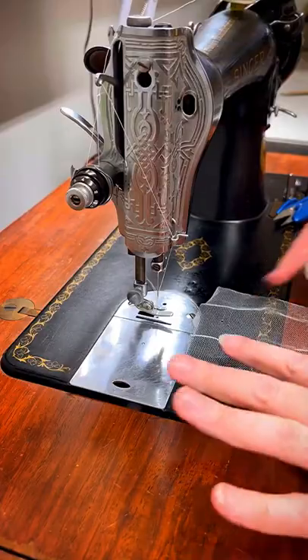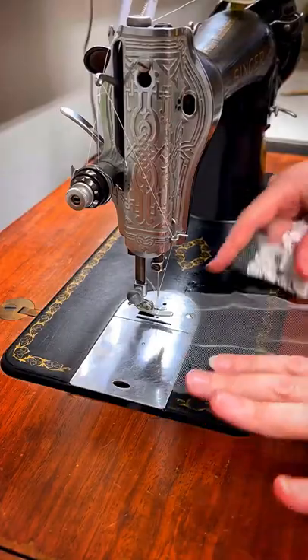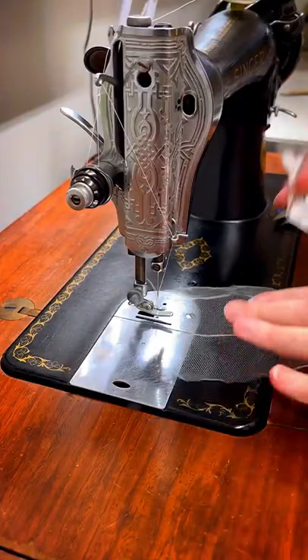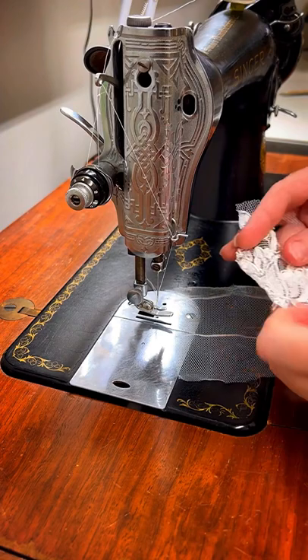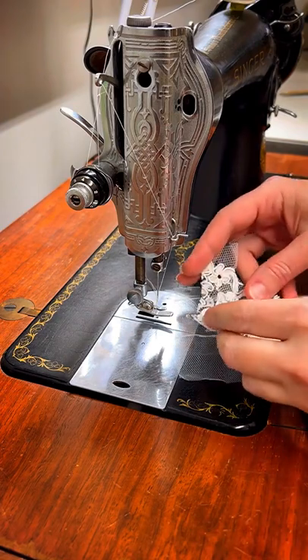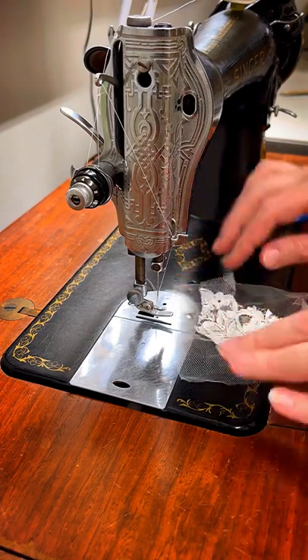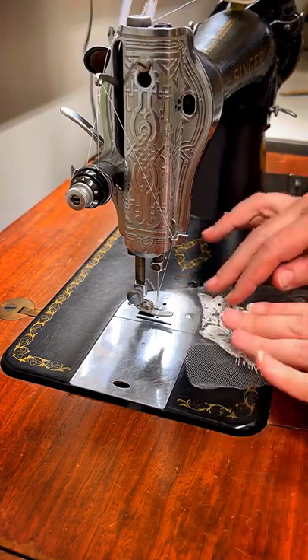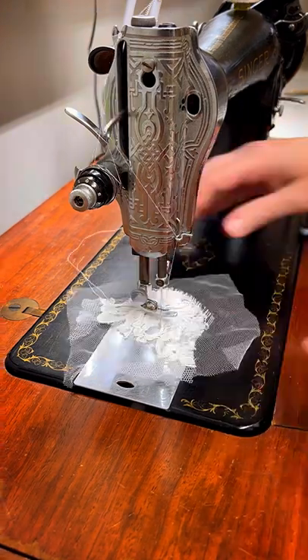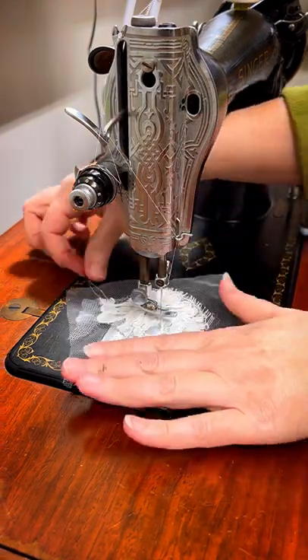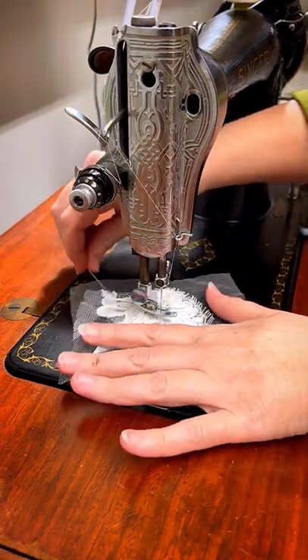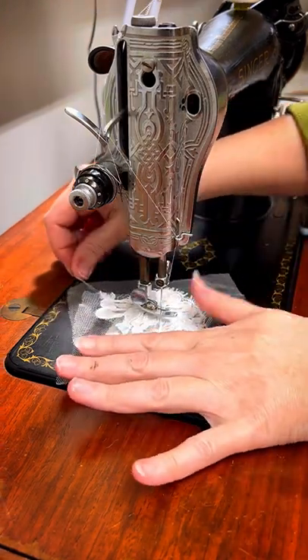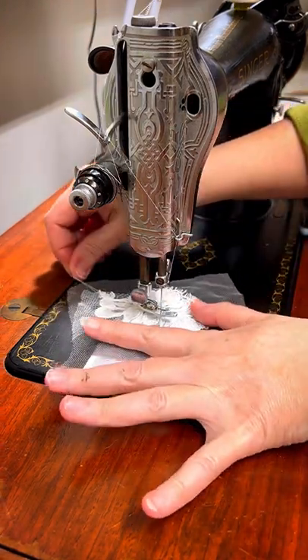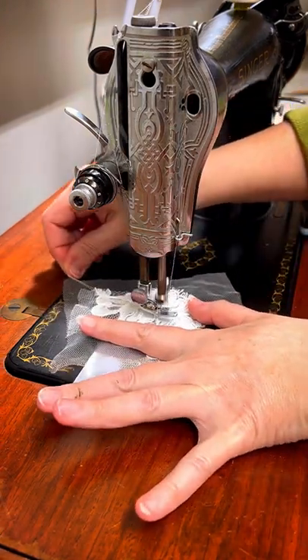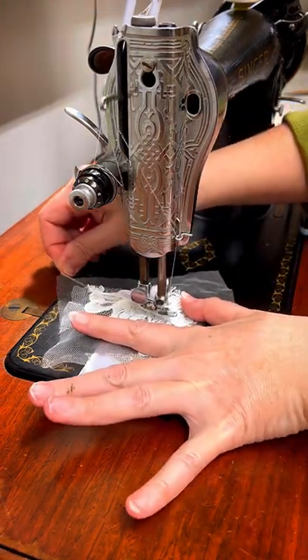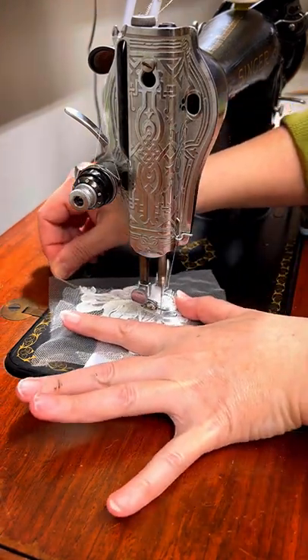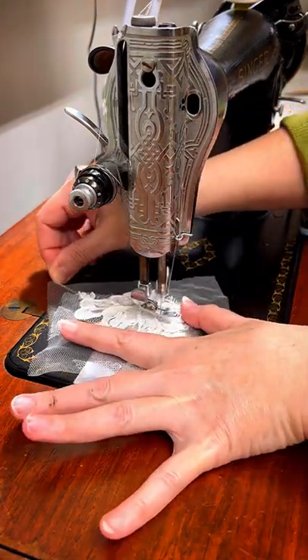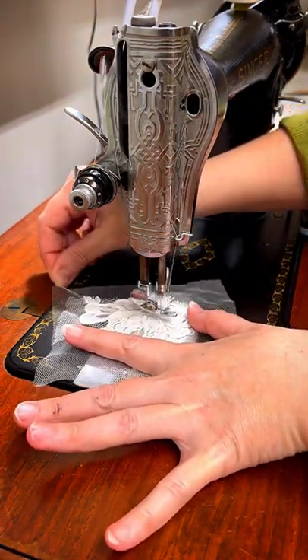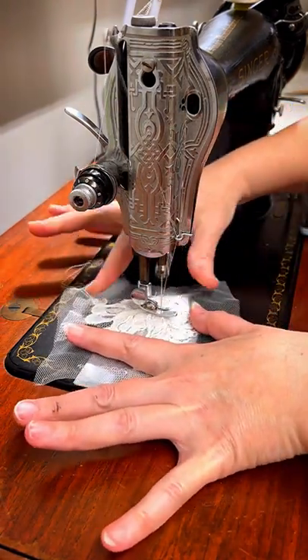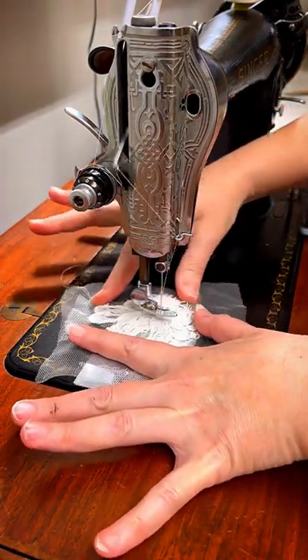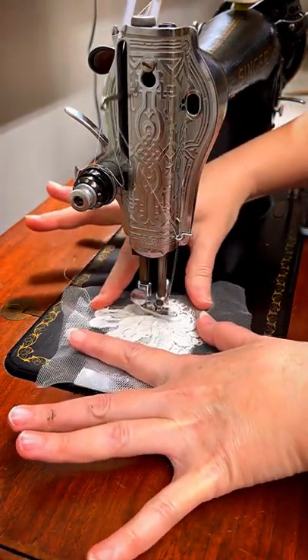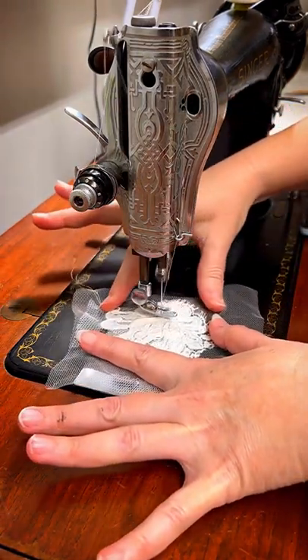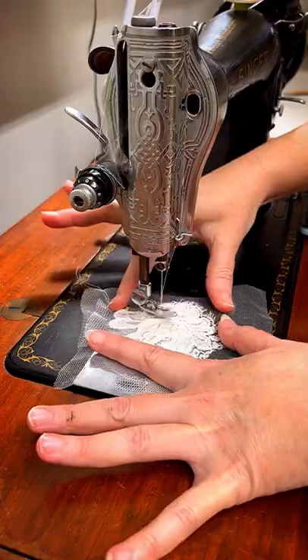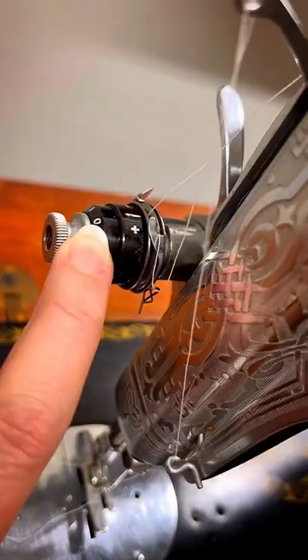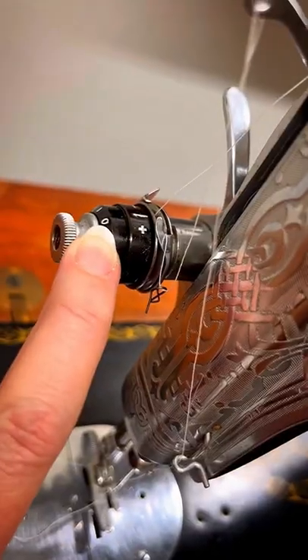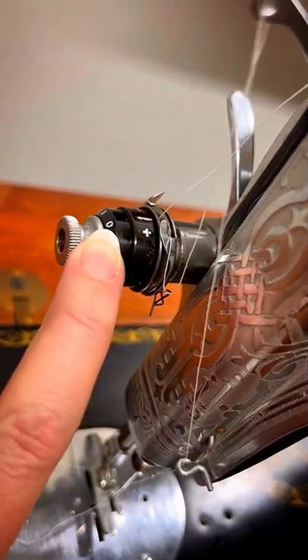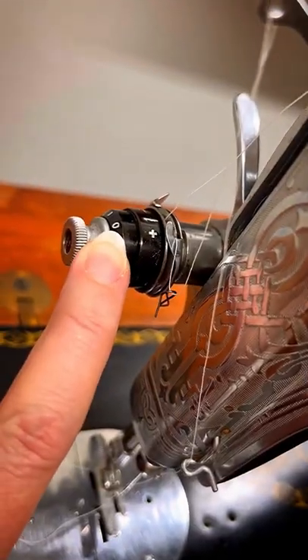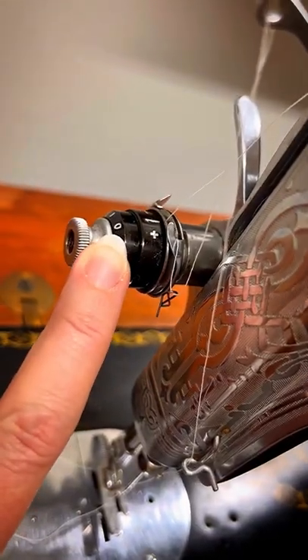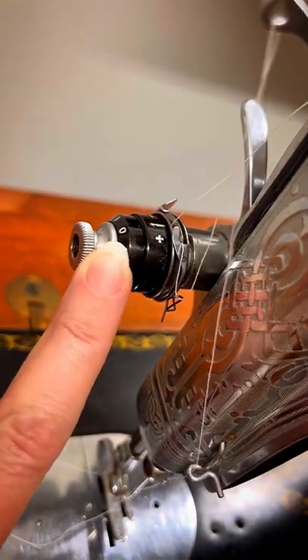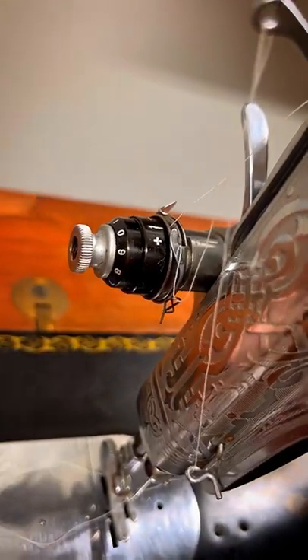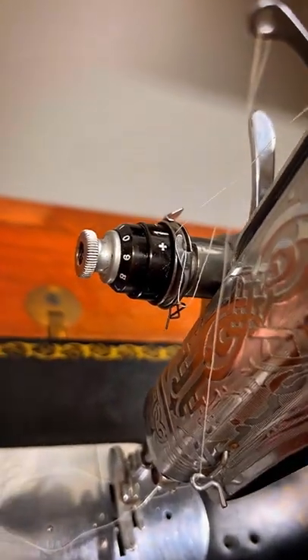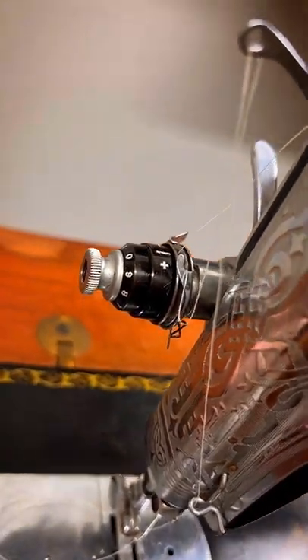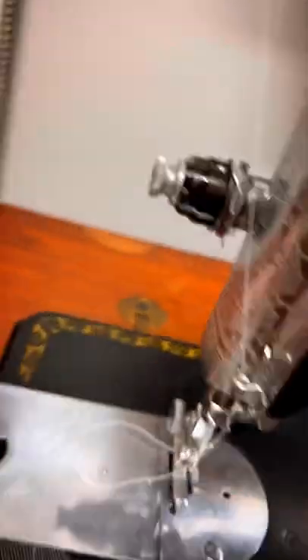Now you can appliqué some lace on the tulle. We have the thread tension set to zero — just as loose as can be.